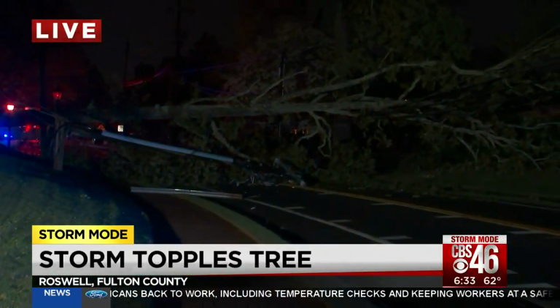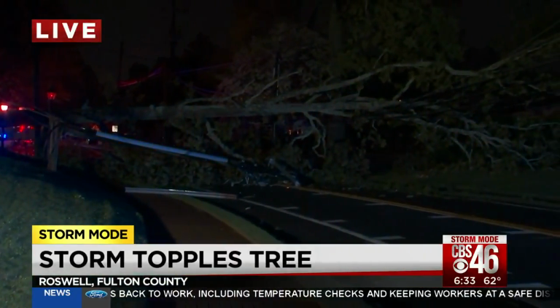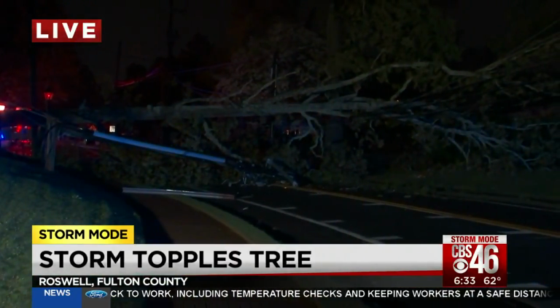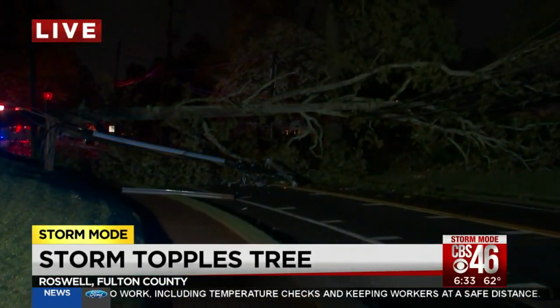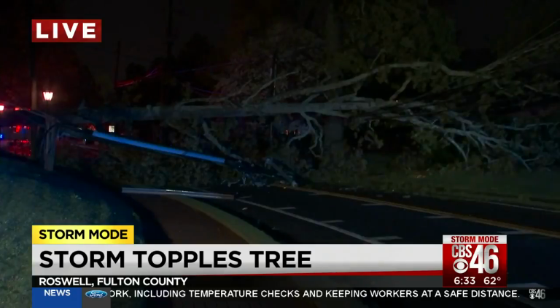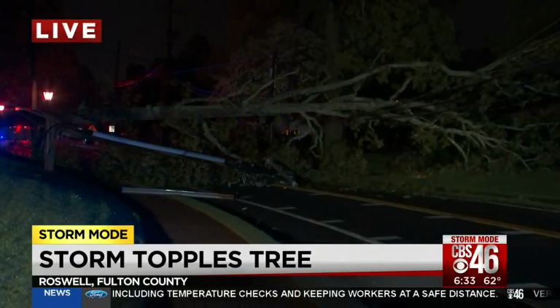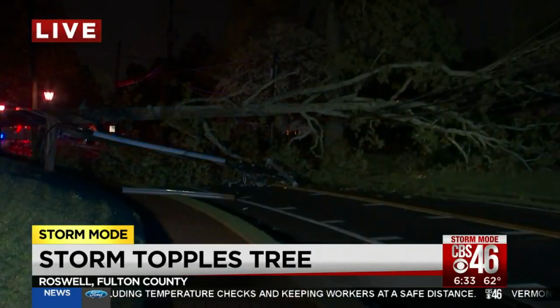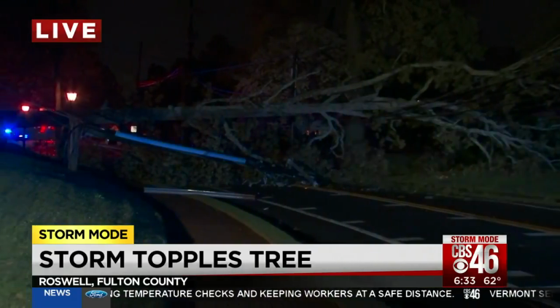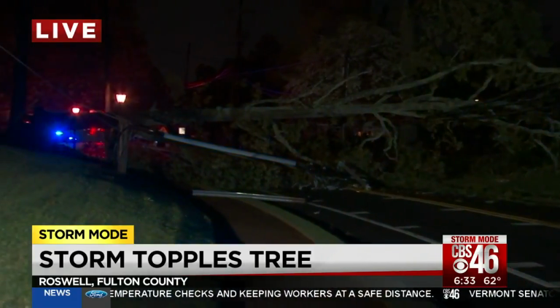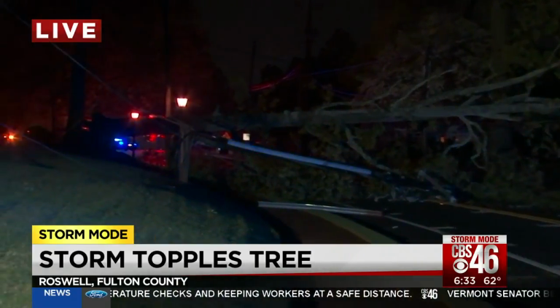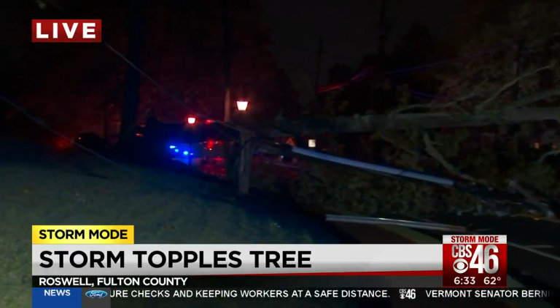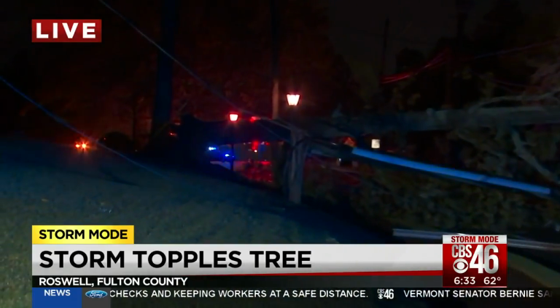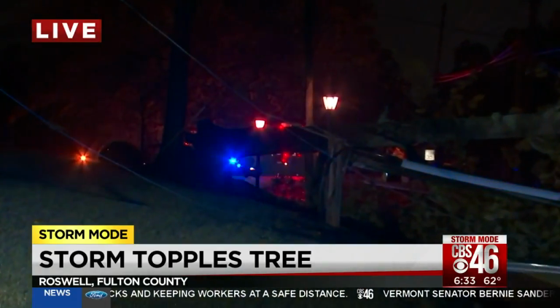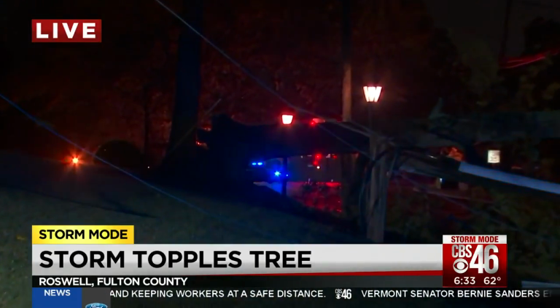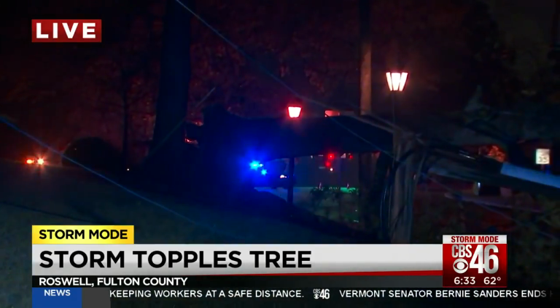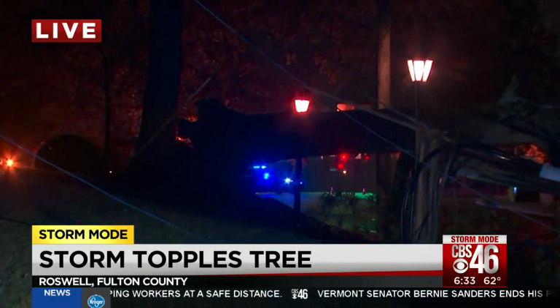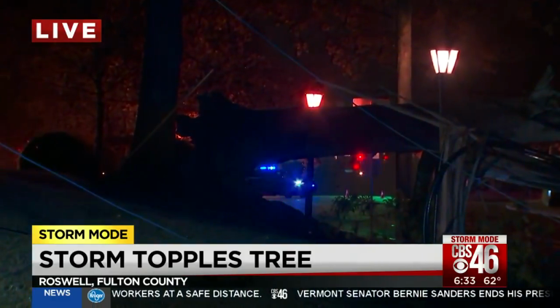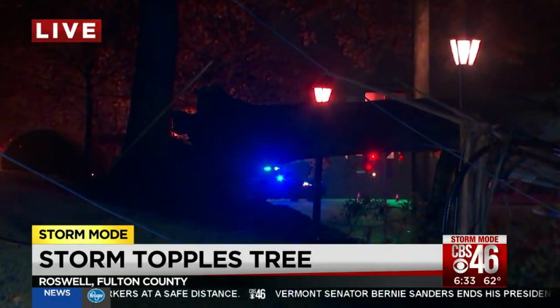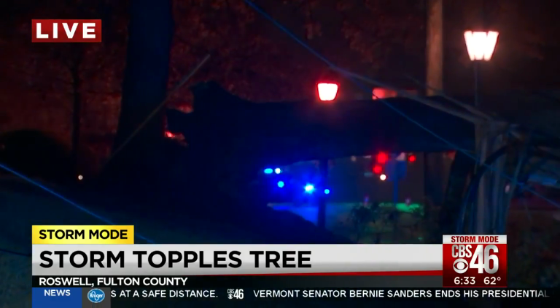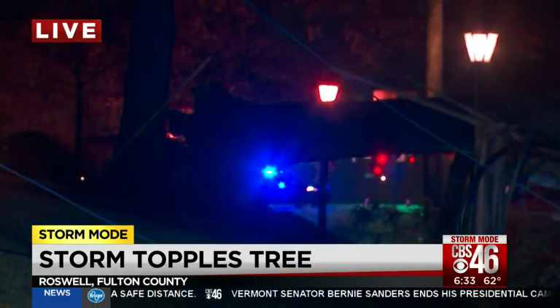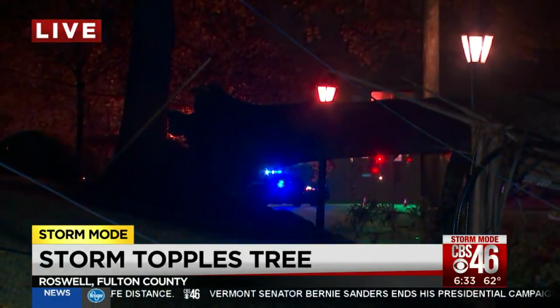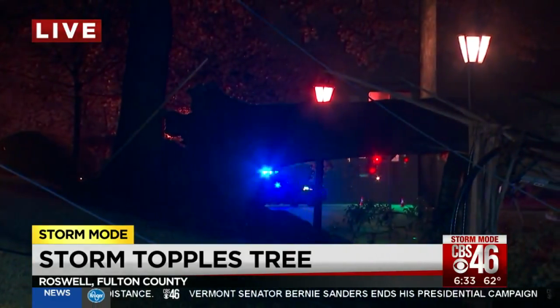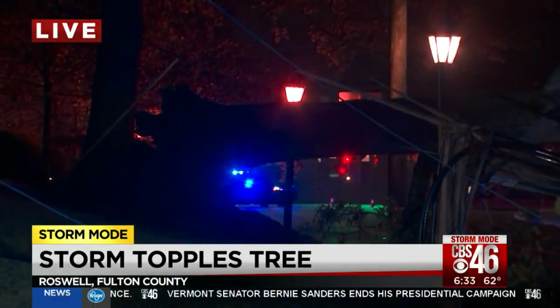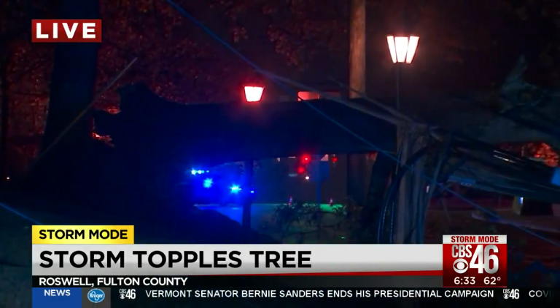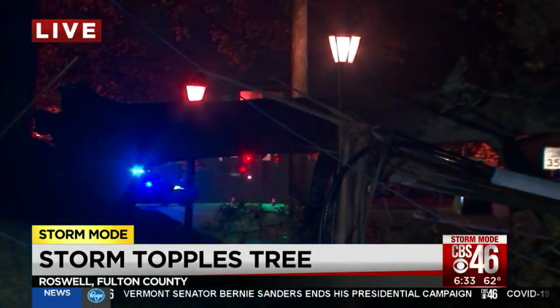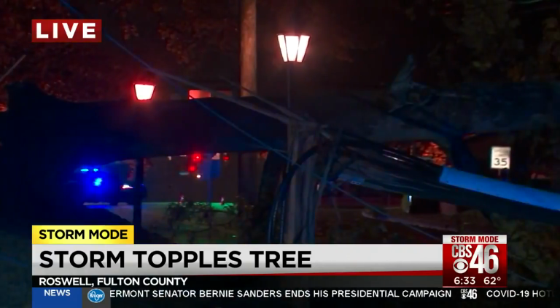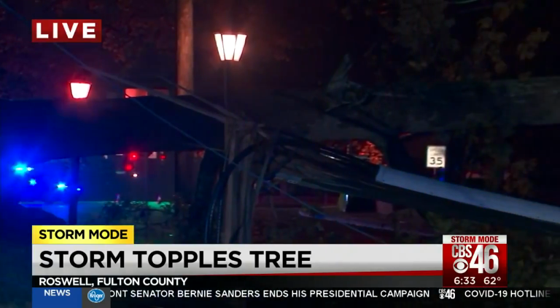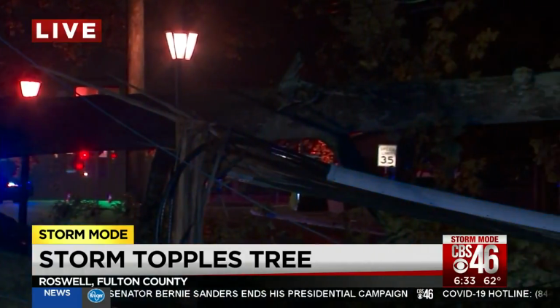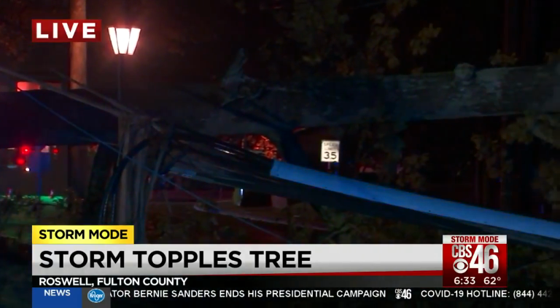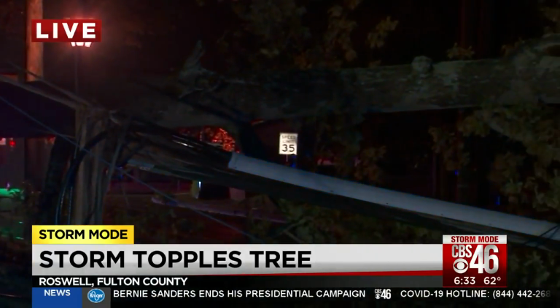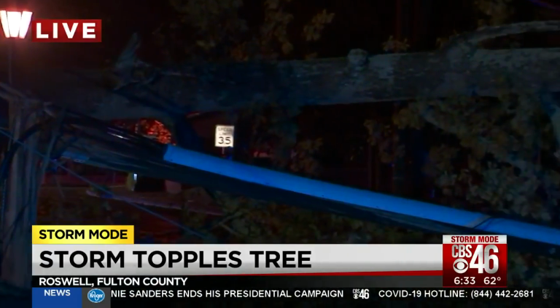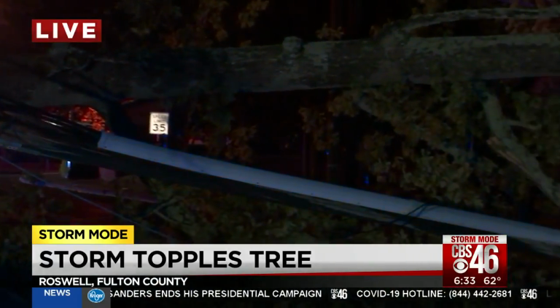The issues we're talking about, first of all, traffic — so people cannot get by this spot on Magnolia. We're near Thomas. The other cross street that you see down past the tree is Mimosa Boulevard. The other big issue out here, as you can imagine, is a power outage.